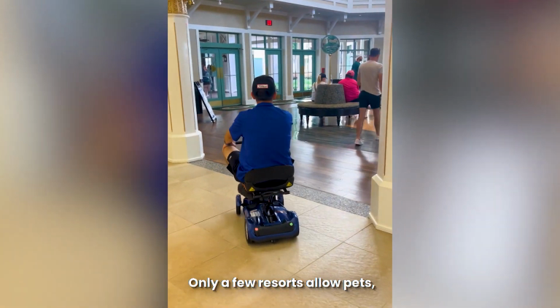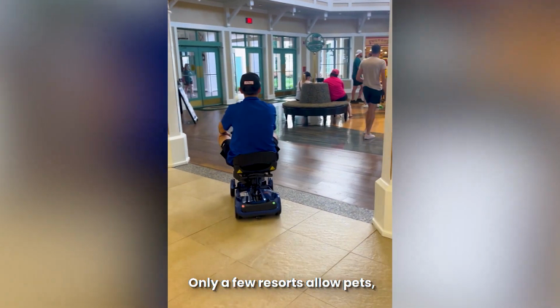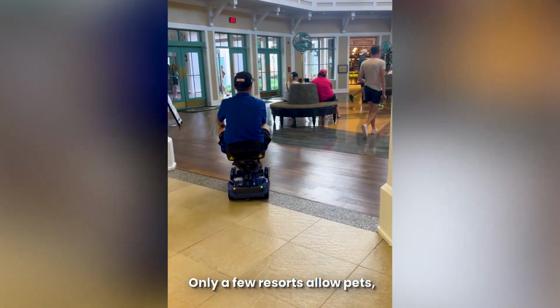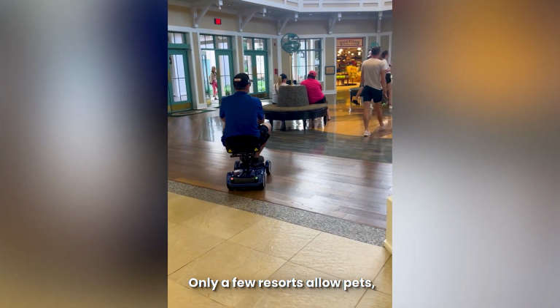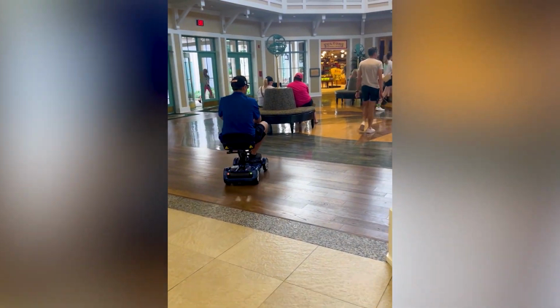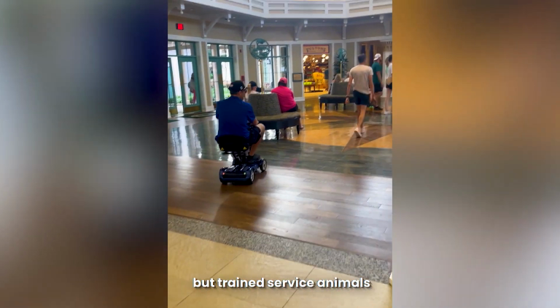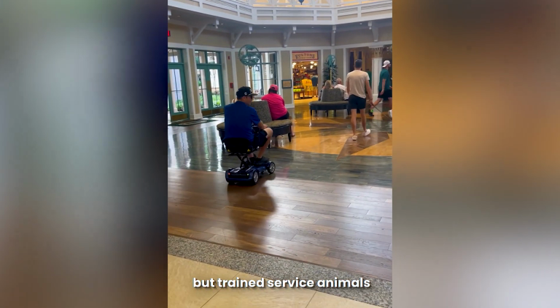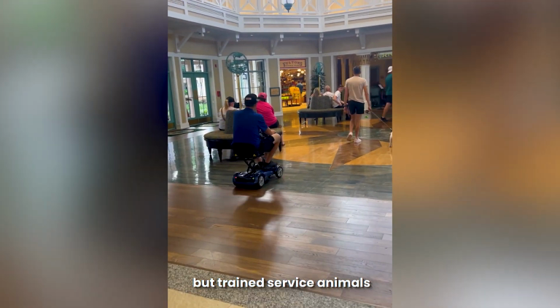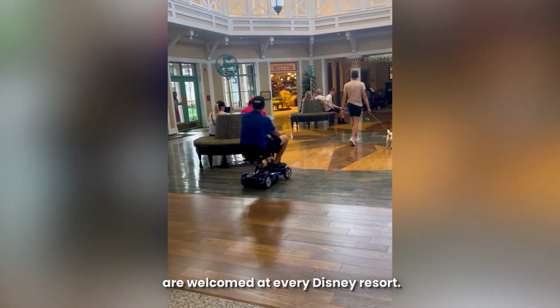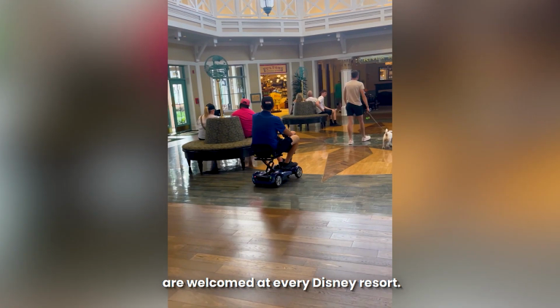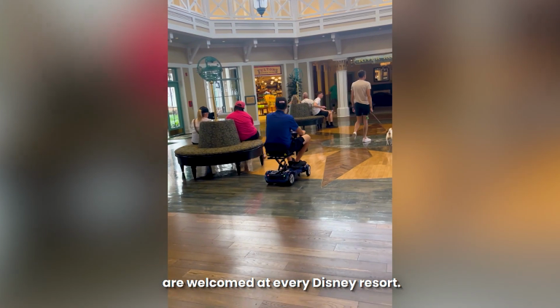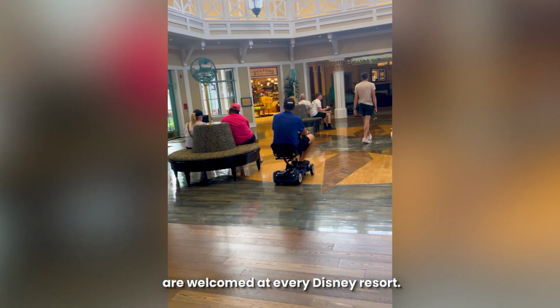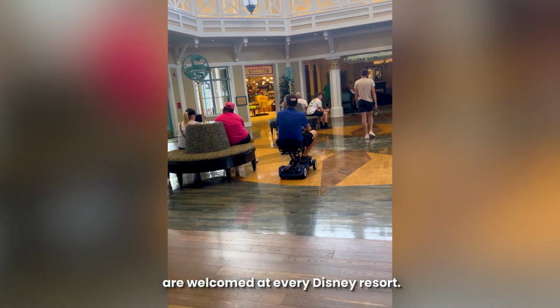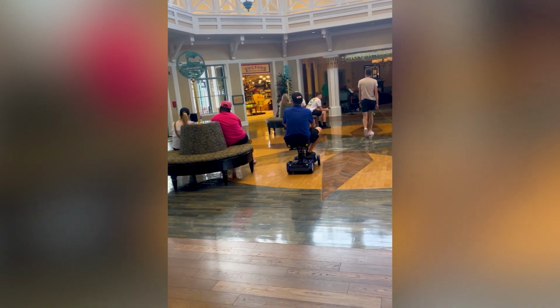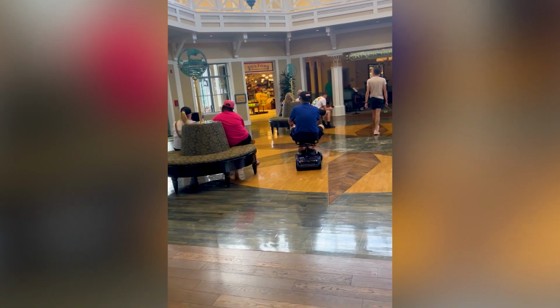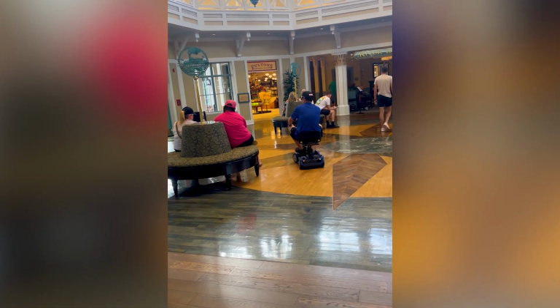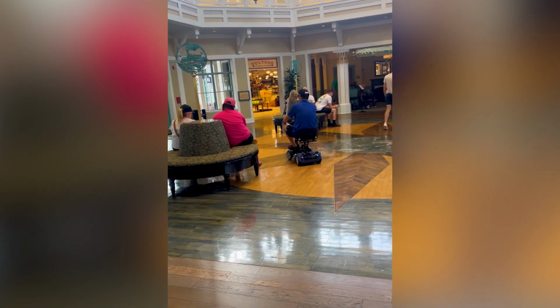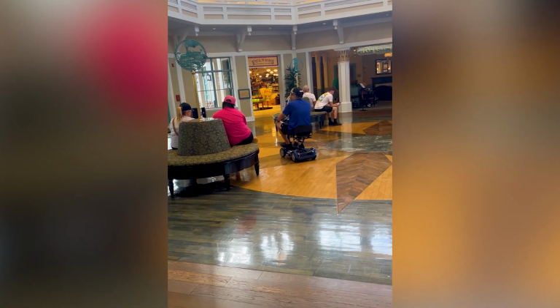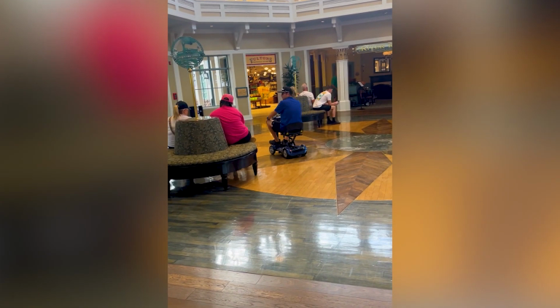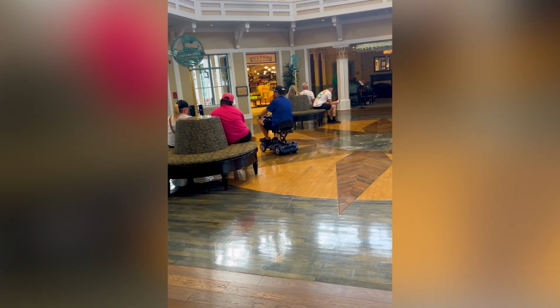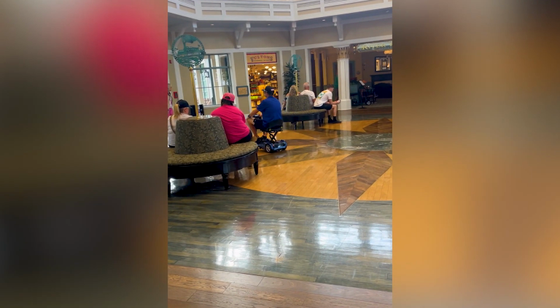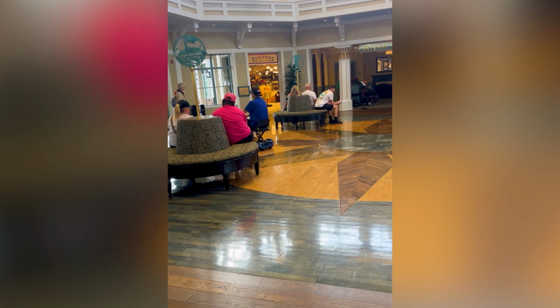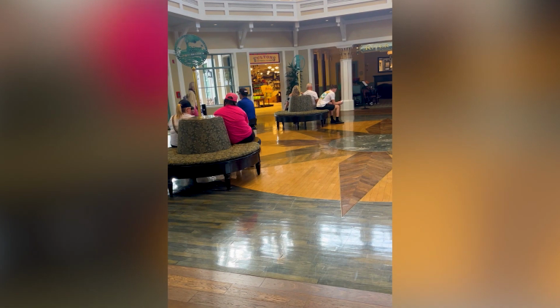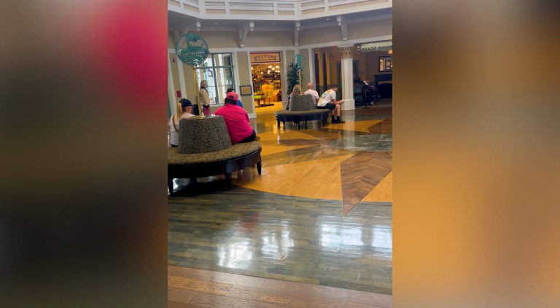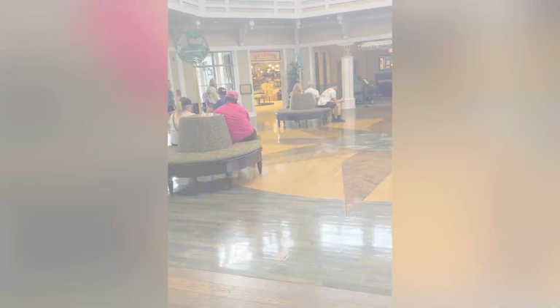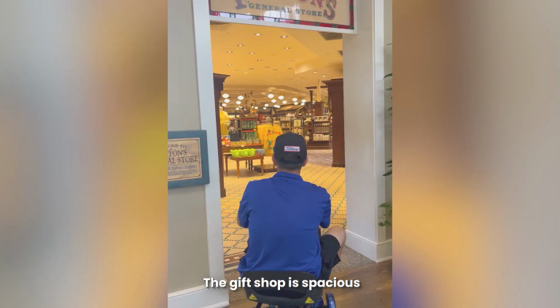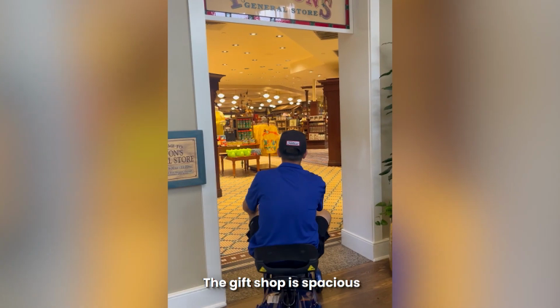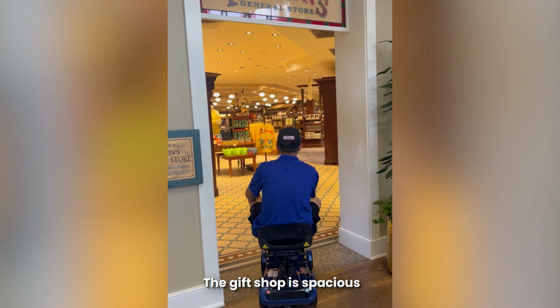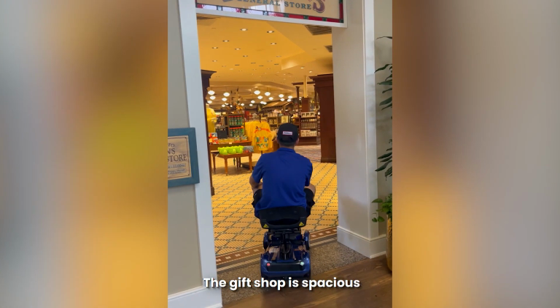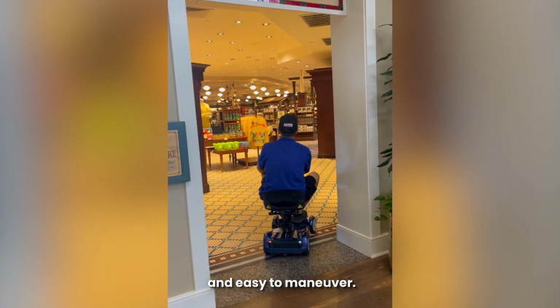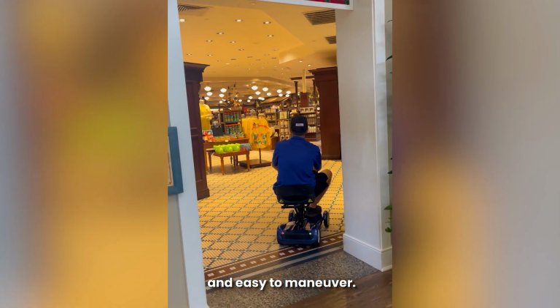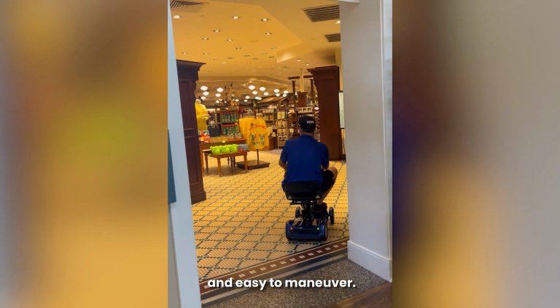Only a few resorts allow pets, but trained service animals are welcomed at every Disney Resort. The gift shop is spacious and easy to maneuver.